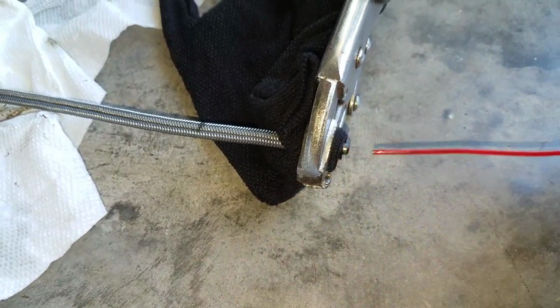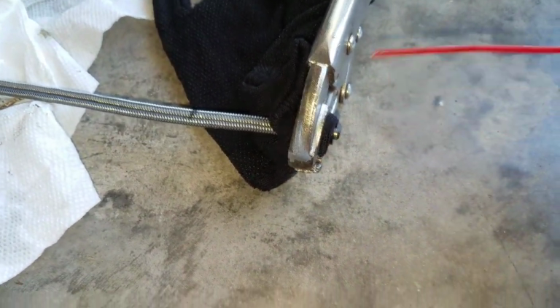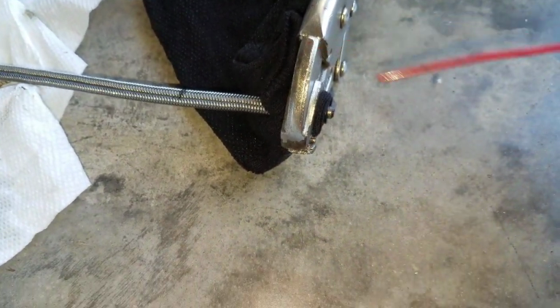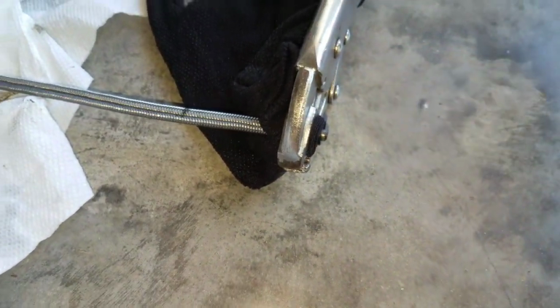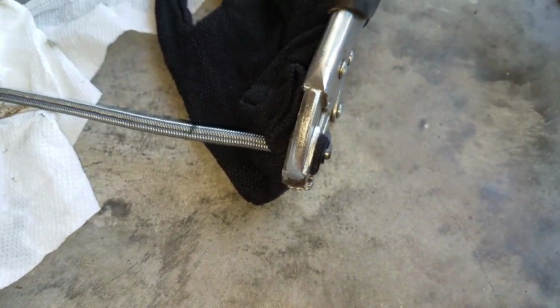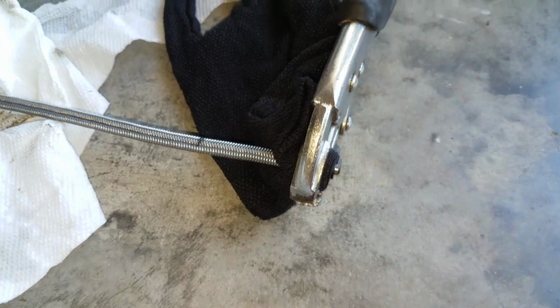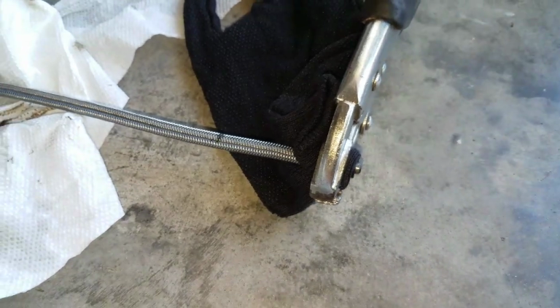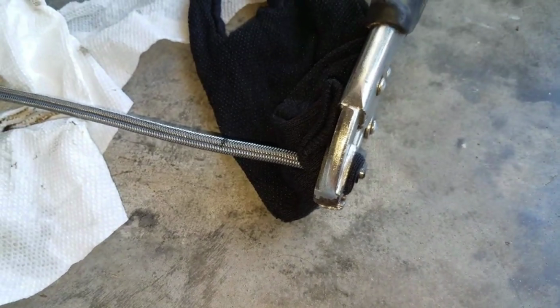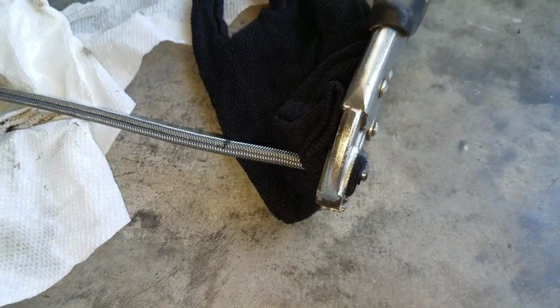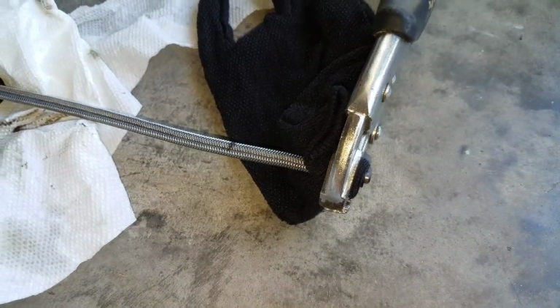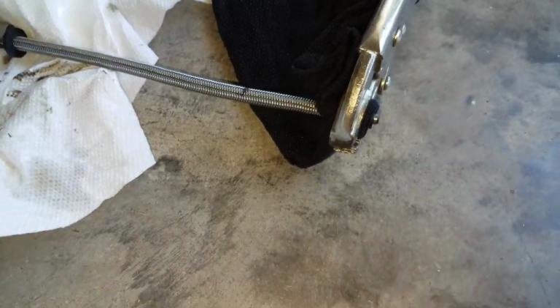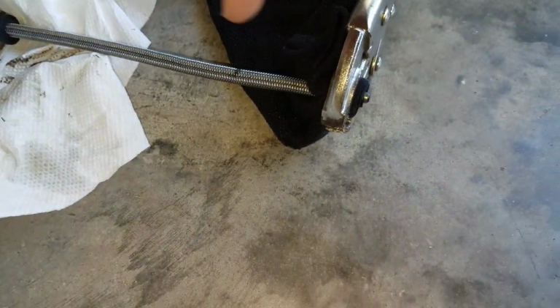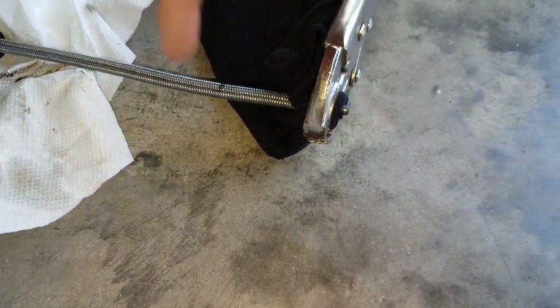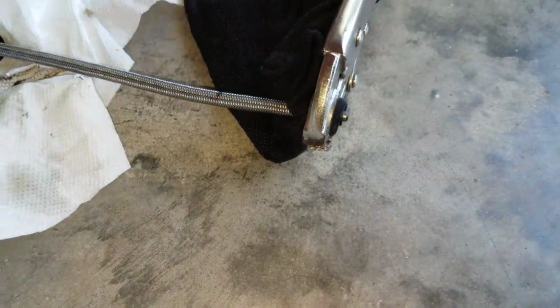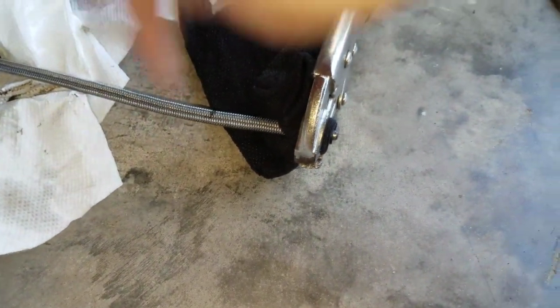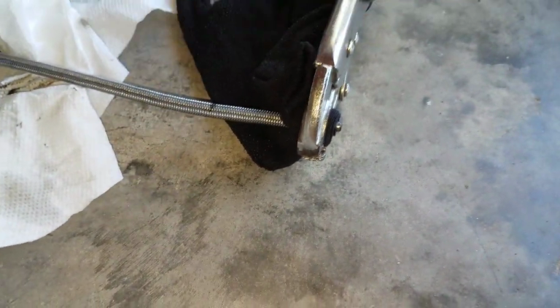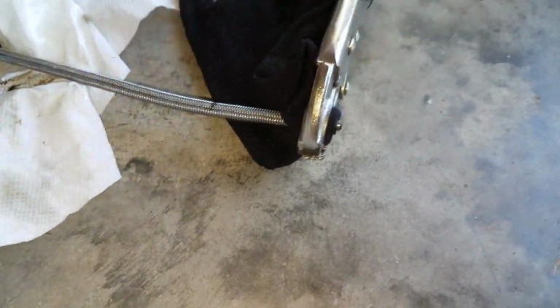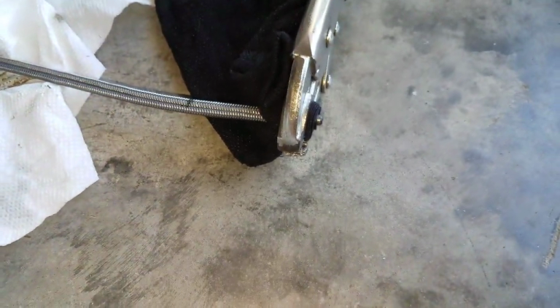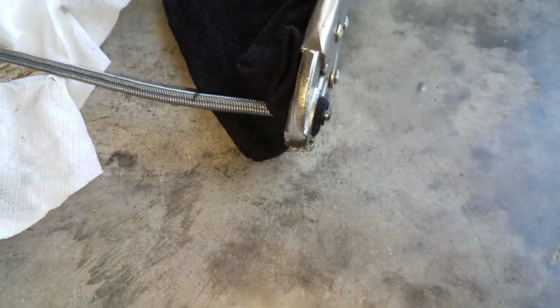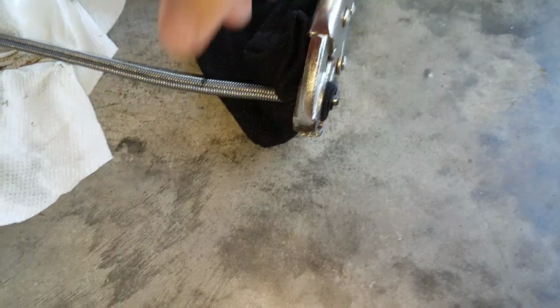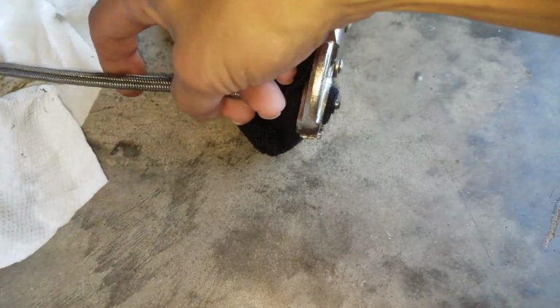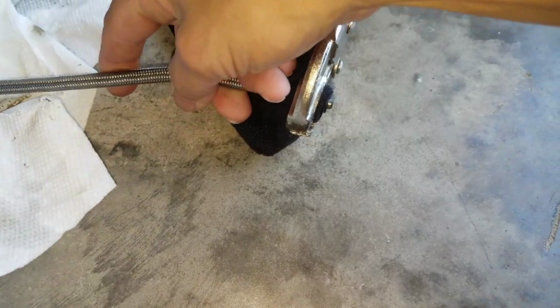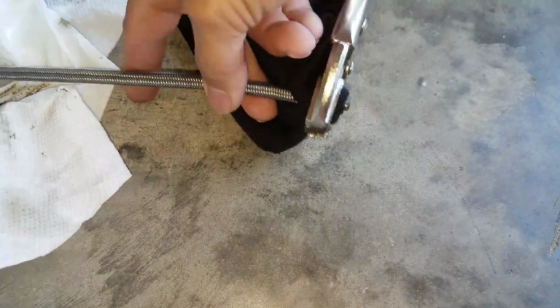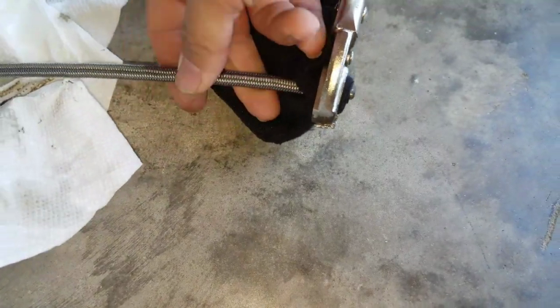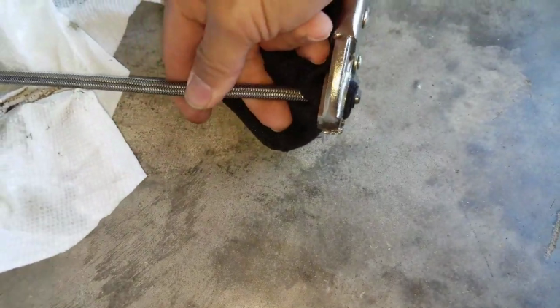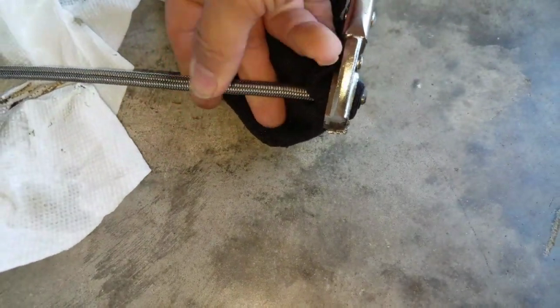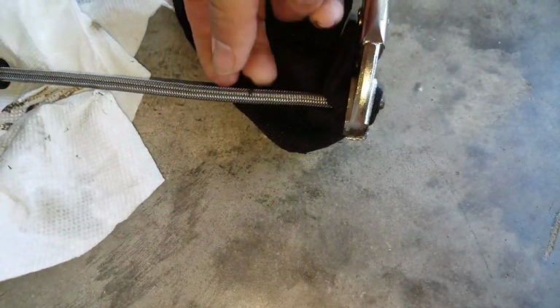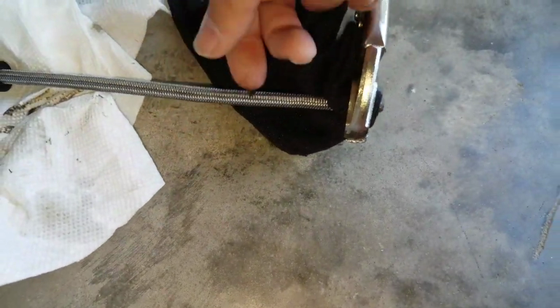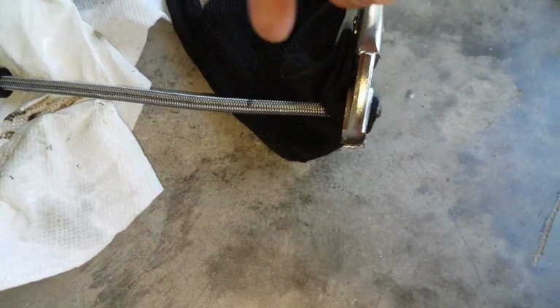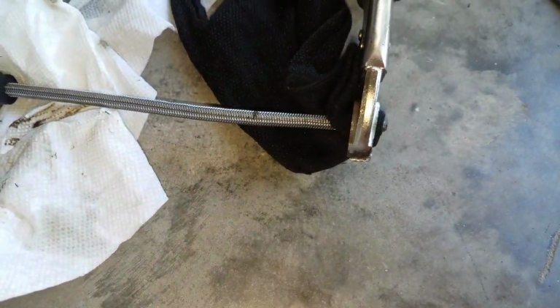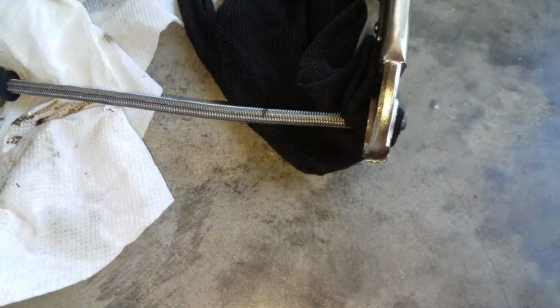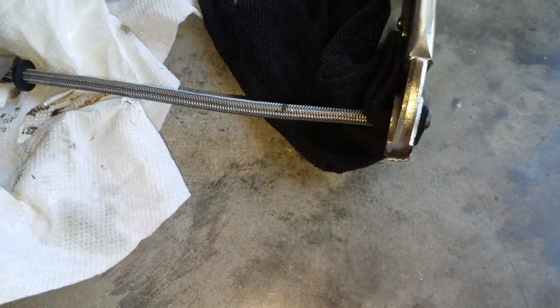That straw would end up going all the way in. So now more fluid will be able to get to that slave cylinder to depress it a little better. When you do this, make sure you don't accidentally have the hose bent or crimped — keep it as straight as possible so you're not poking out the sides and ruining the hose.